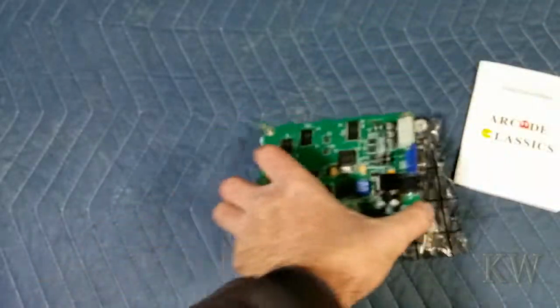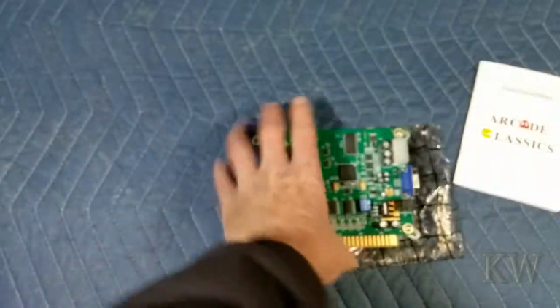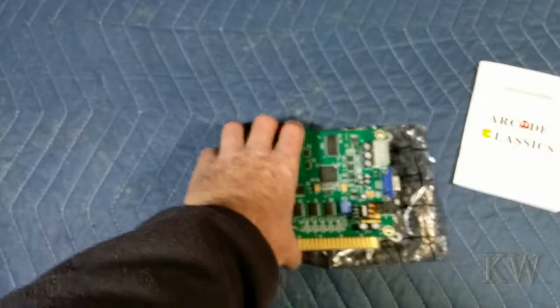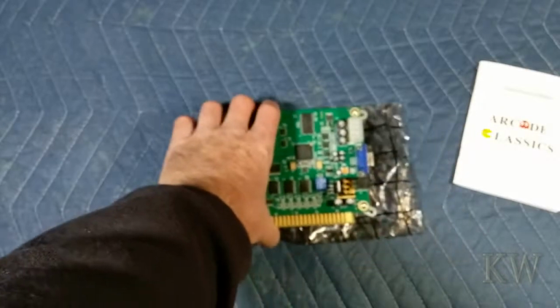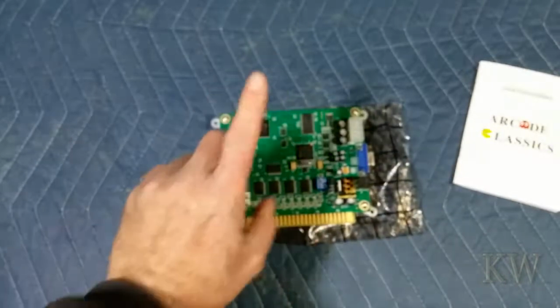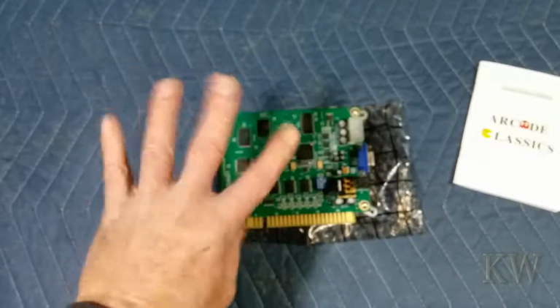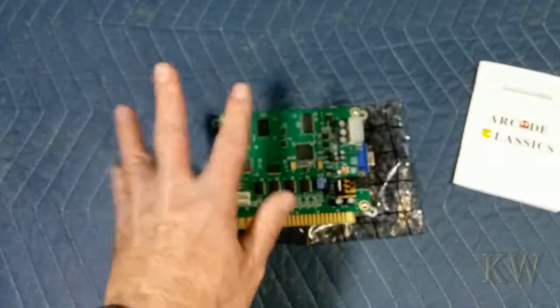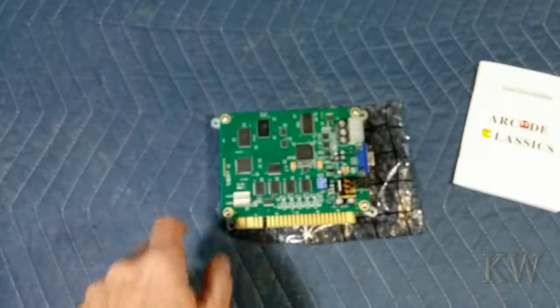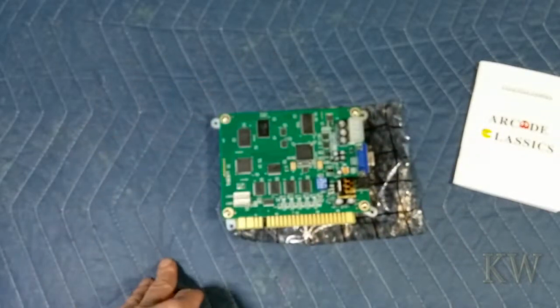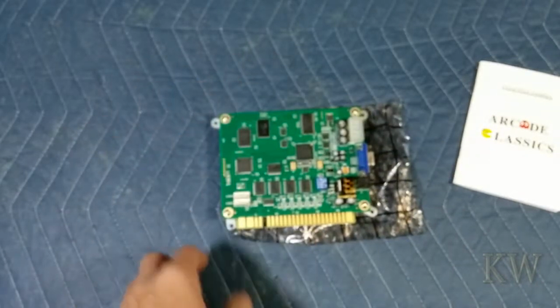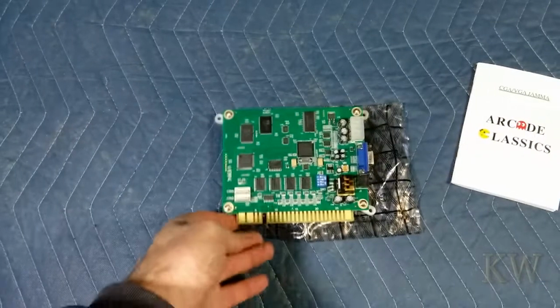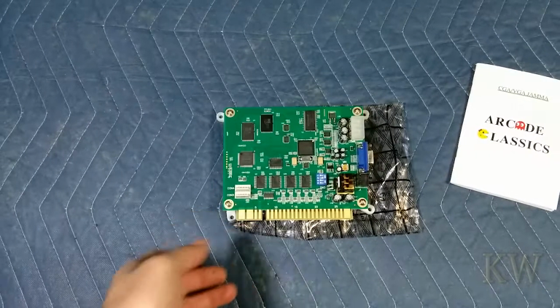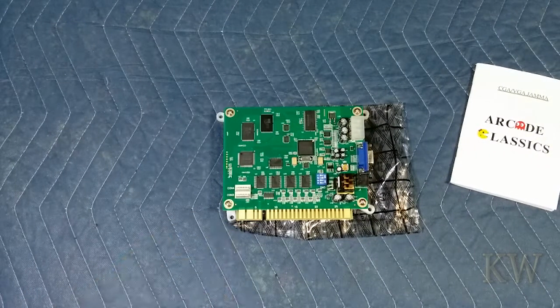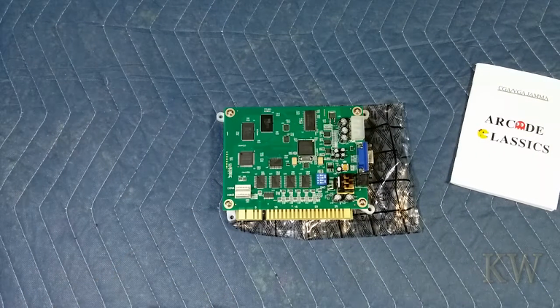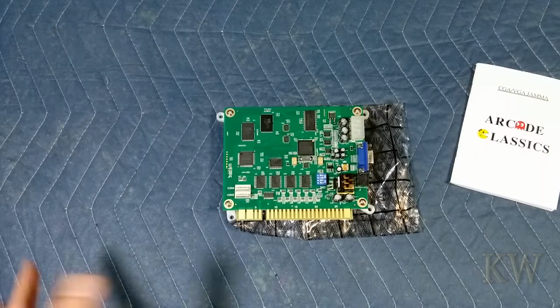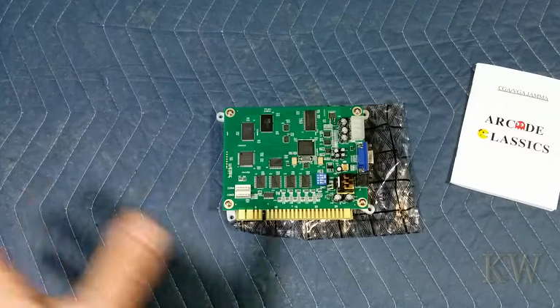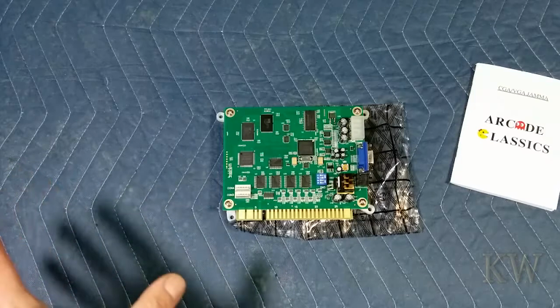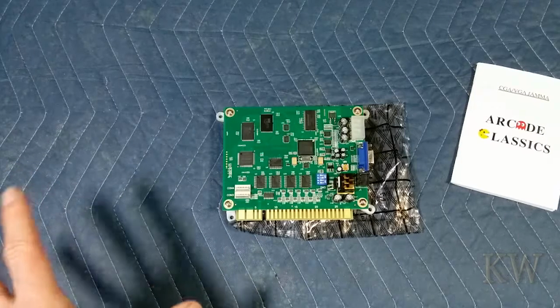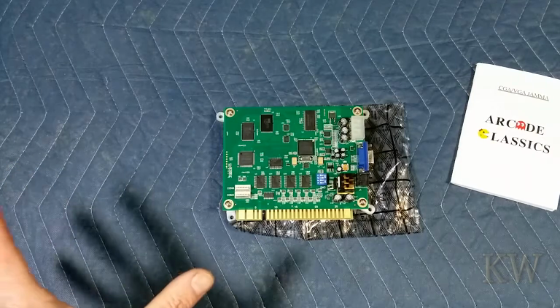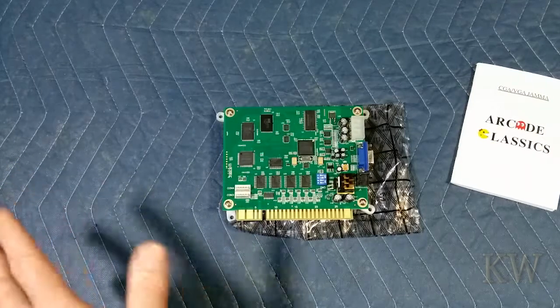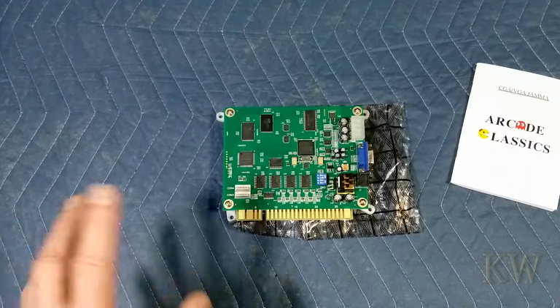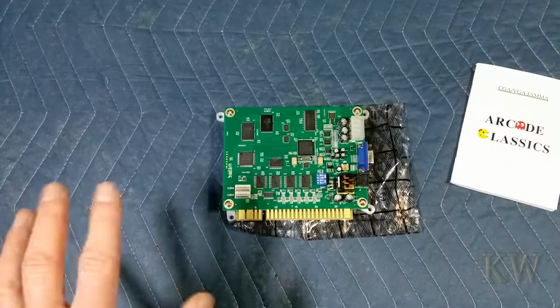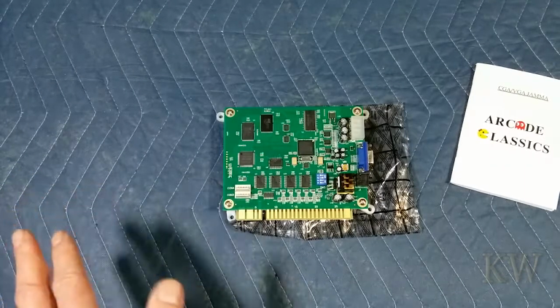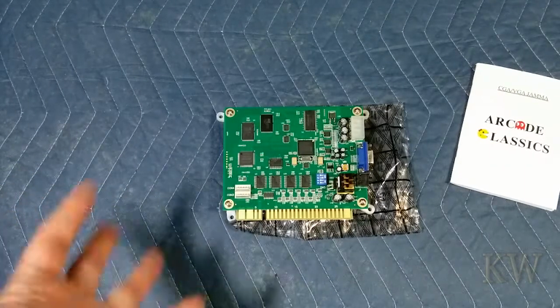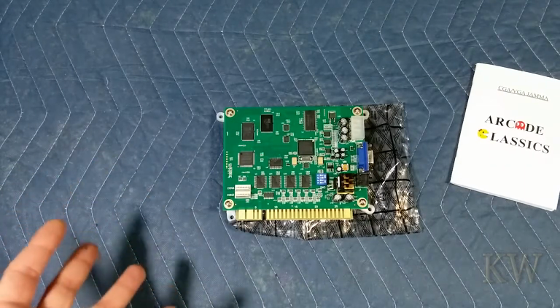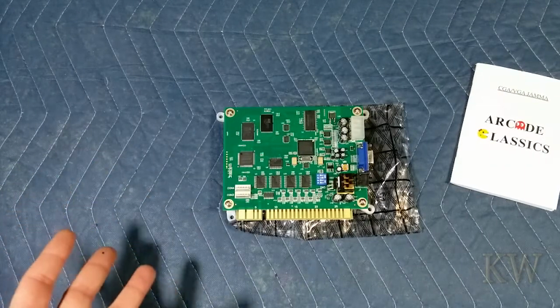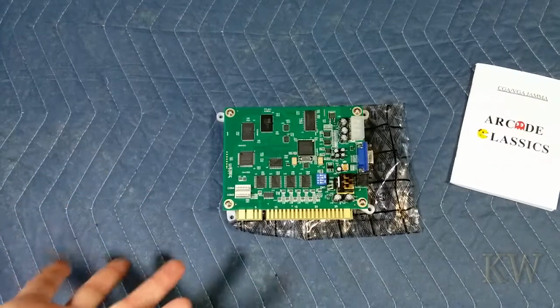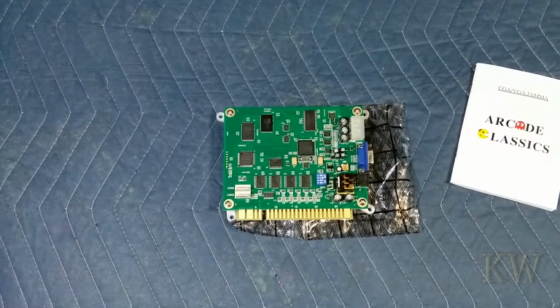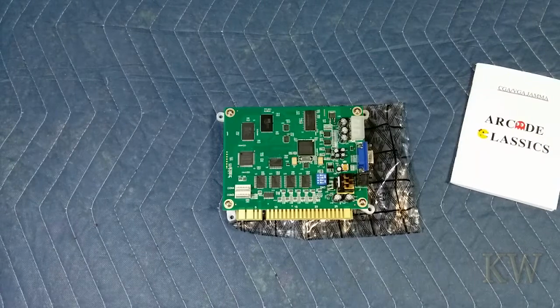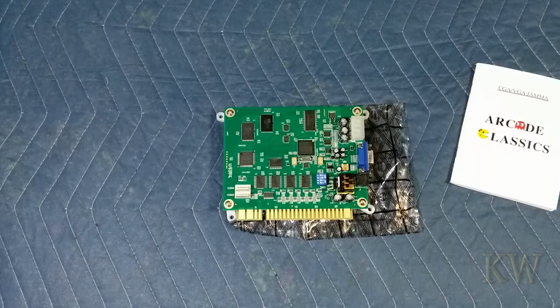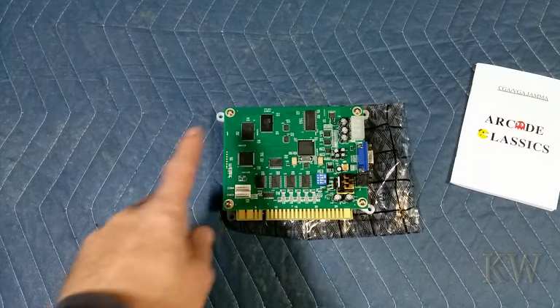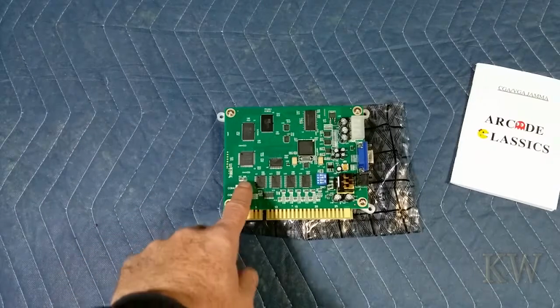So we're doing a Ms. Pac-Man replica — kind of a replica. It's going to have an LCD panel and some more modern stuff. It's going to look like it, be pretty close. The construction is going to be a little different, but at first glance, just like it. So that's what this board is for.